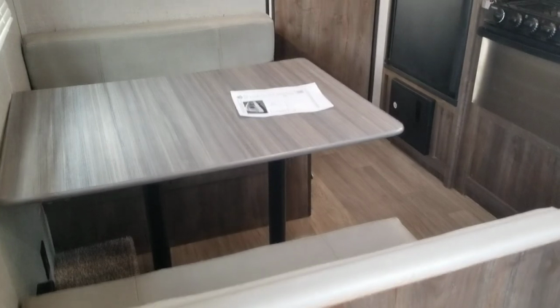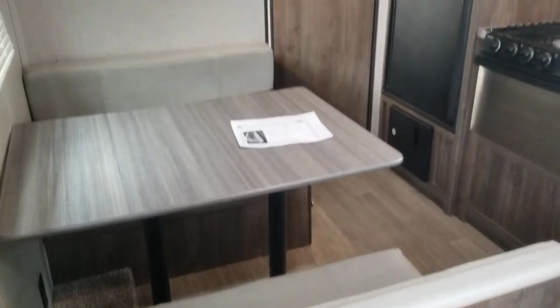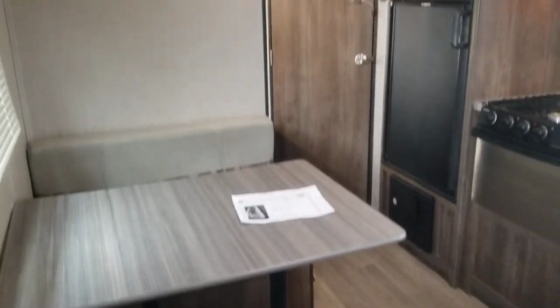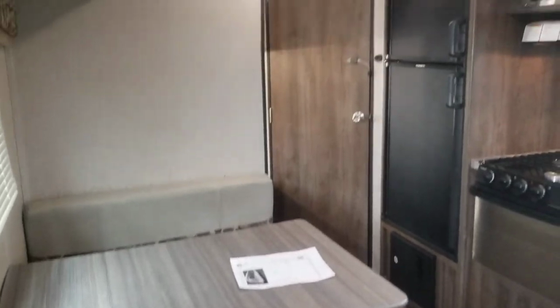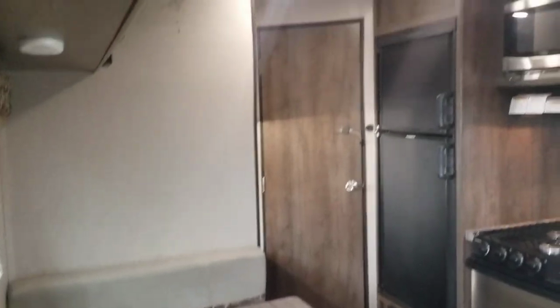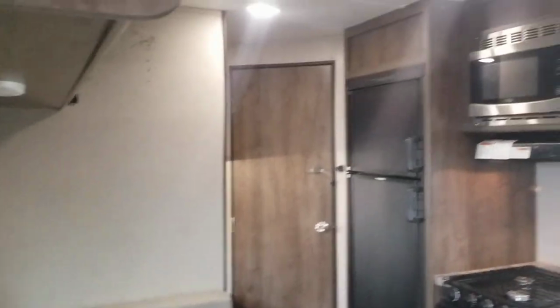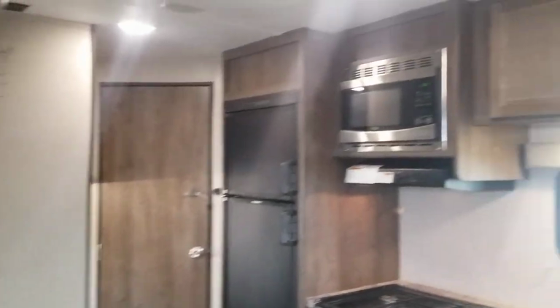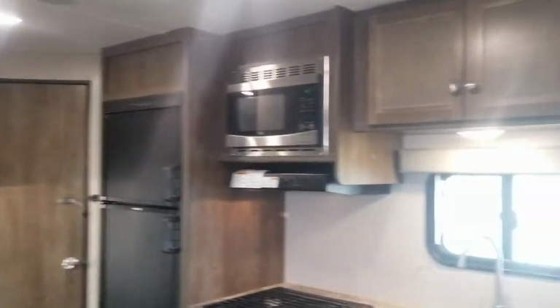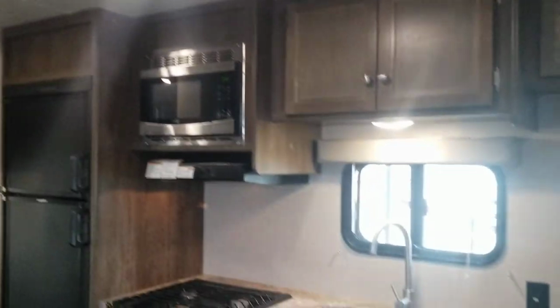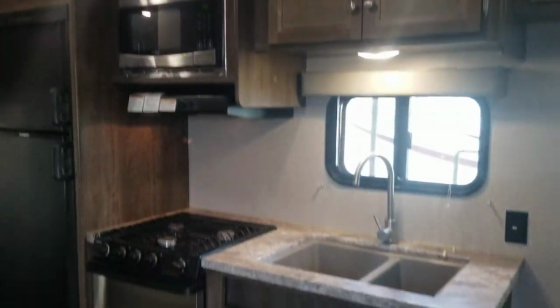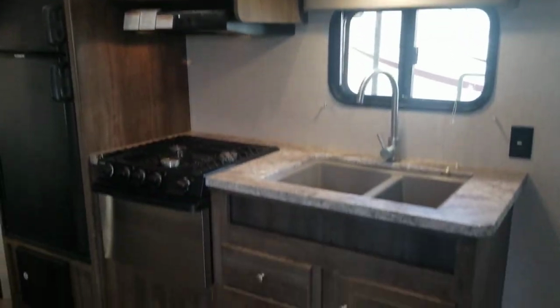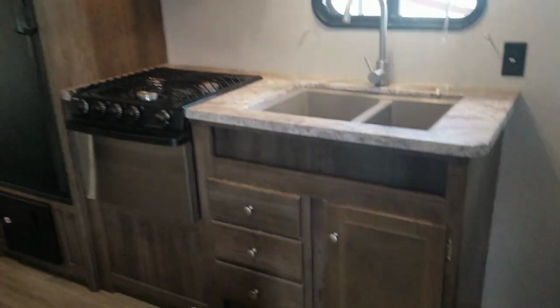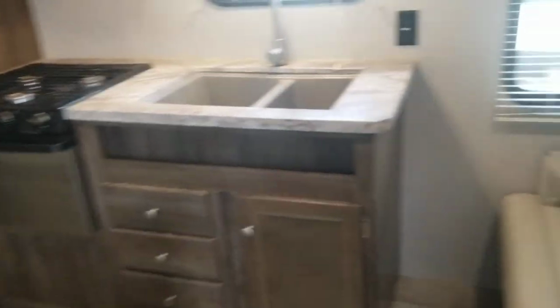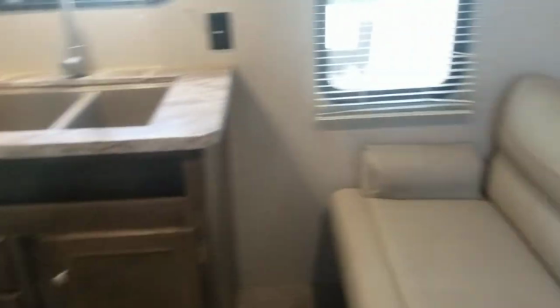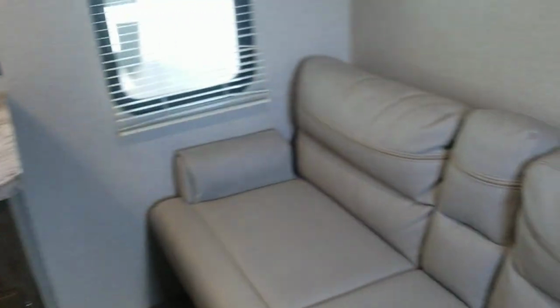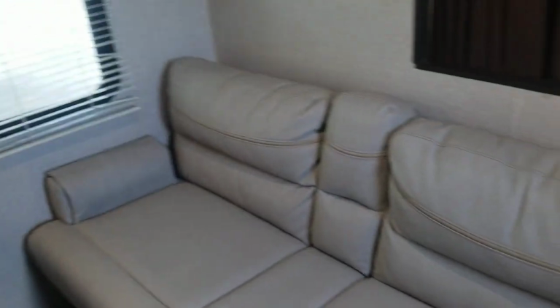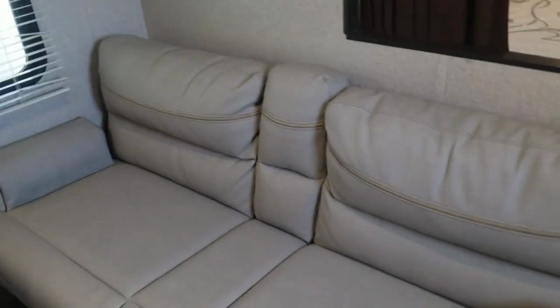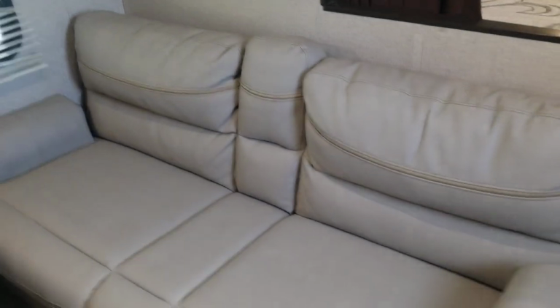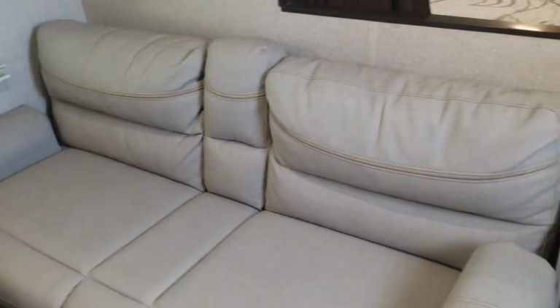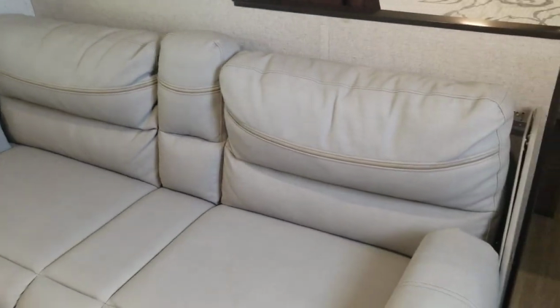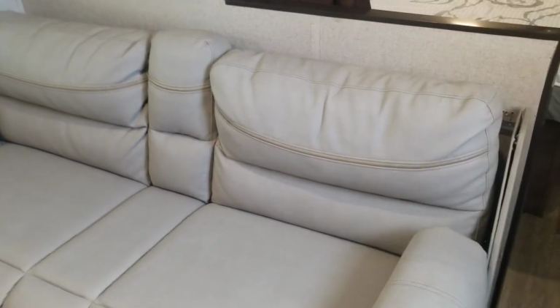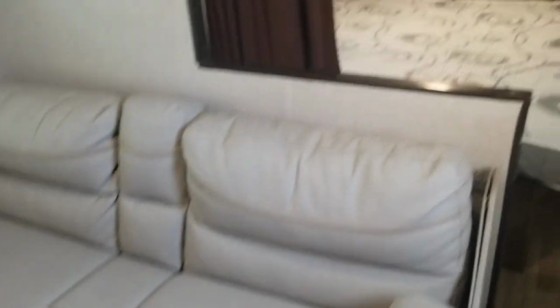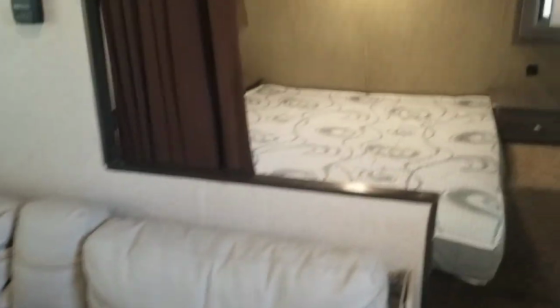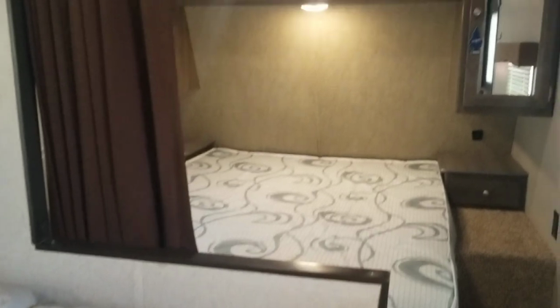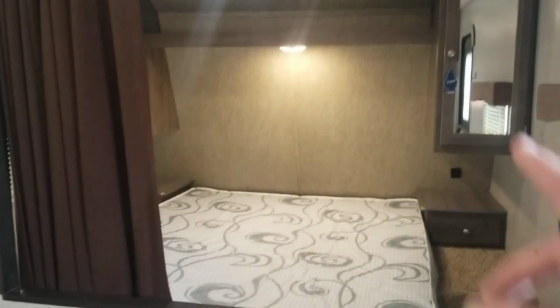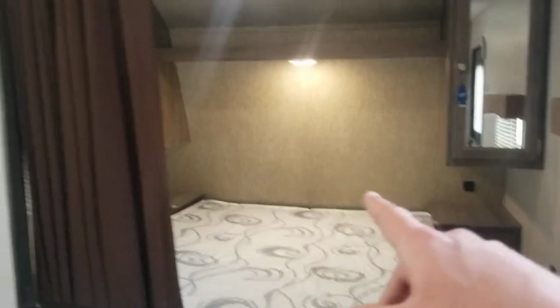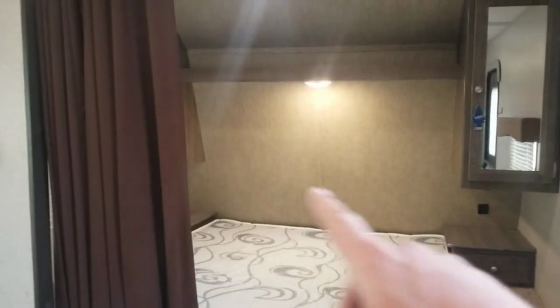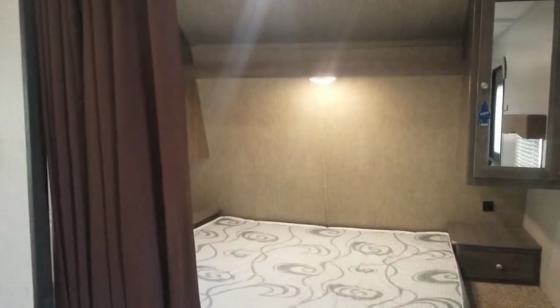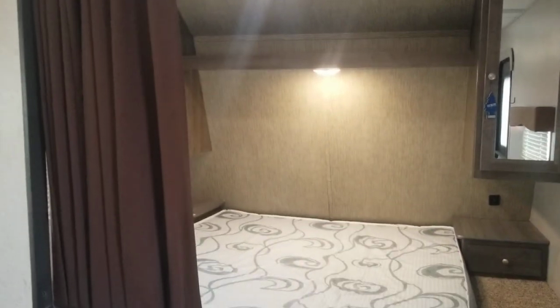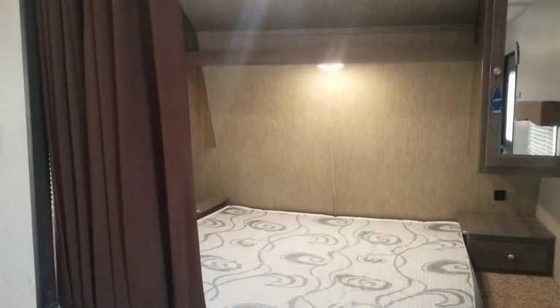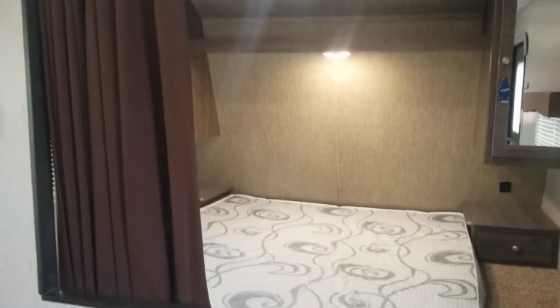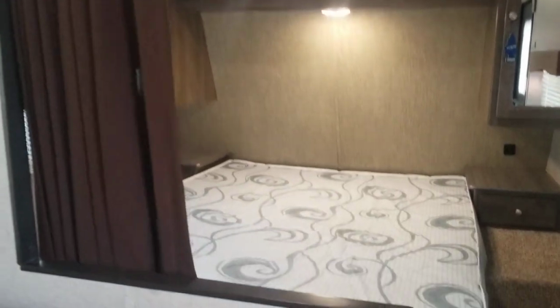Standing in the doorway — this is kind of your first view of what you see. It's a pretty unique floor plan. It has a couch right here, and then it has the bed back there with the little curtain. So that's actually where we're going to start.